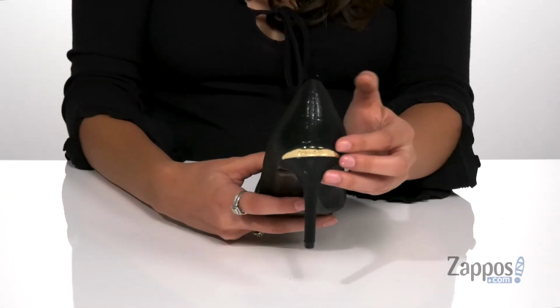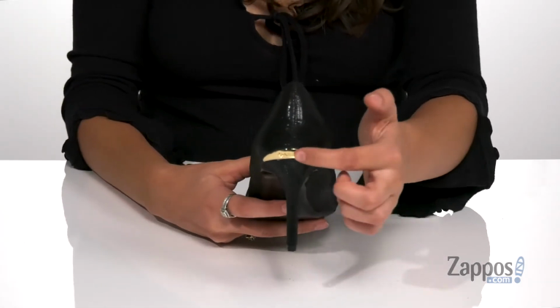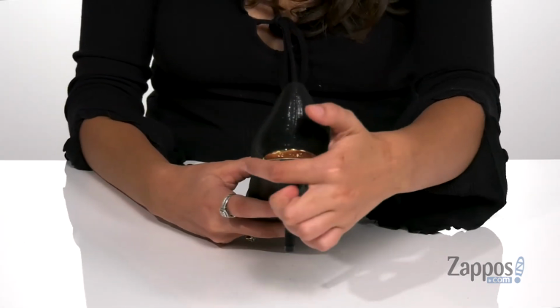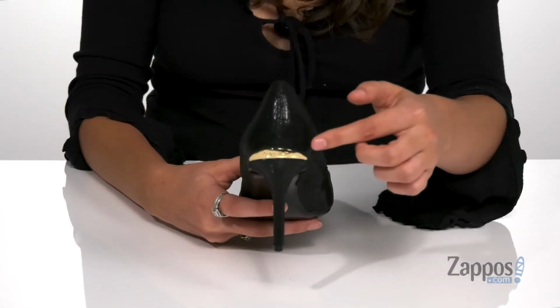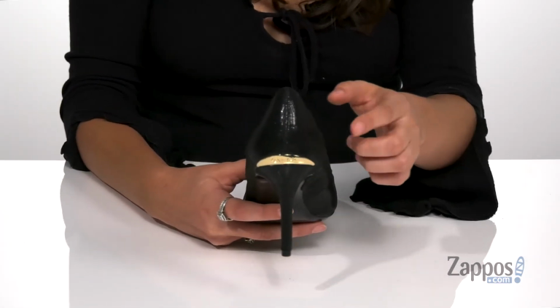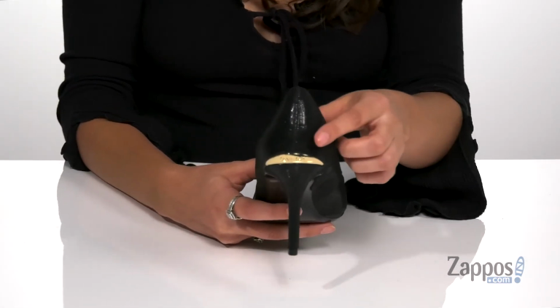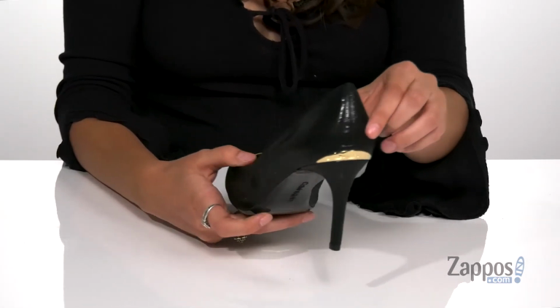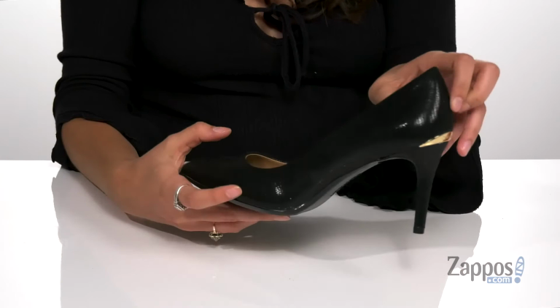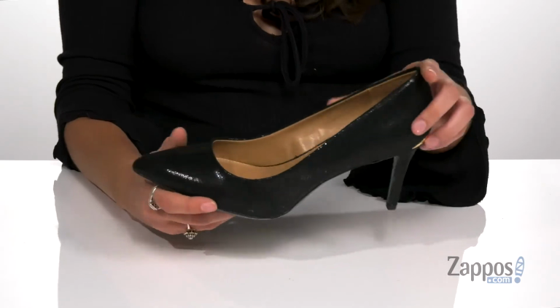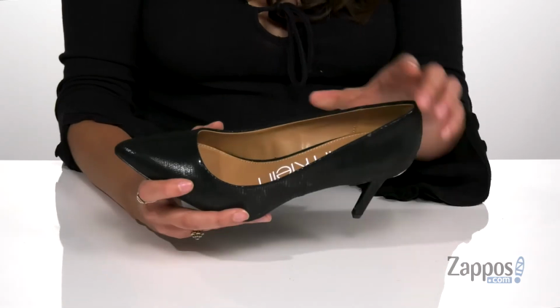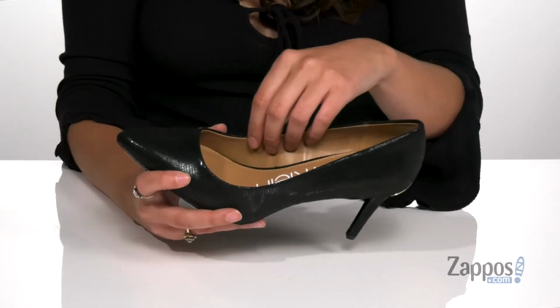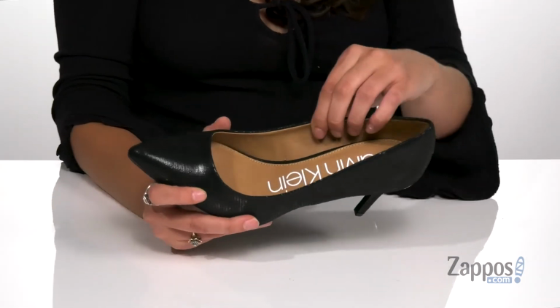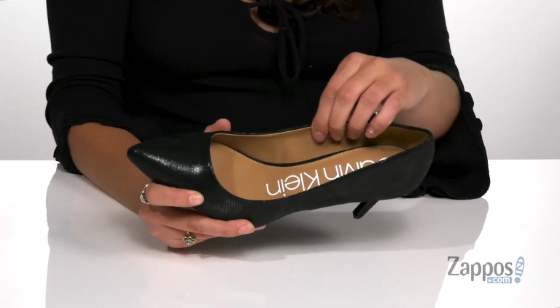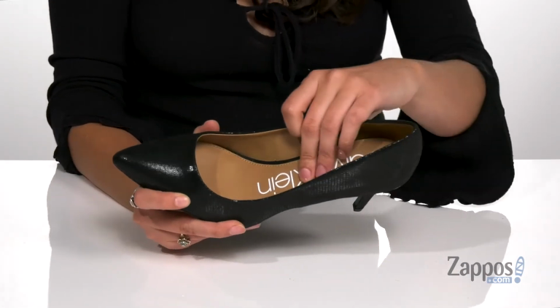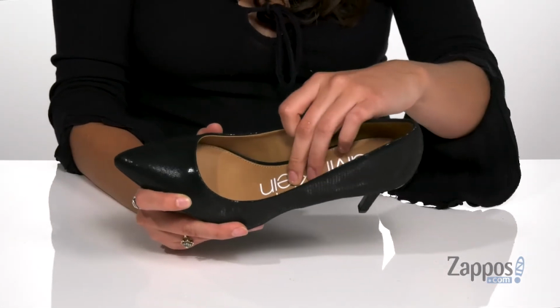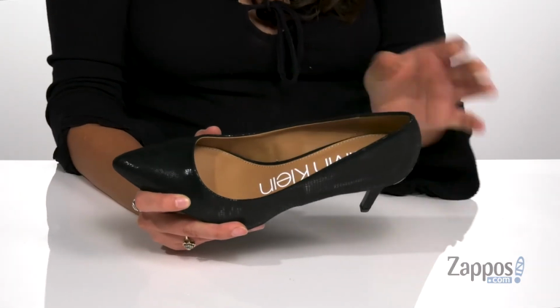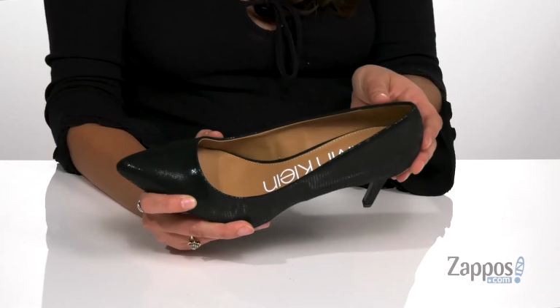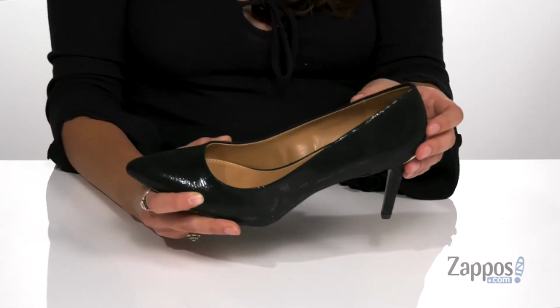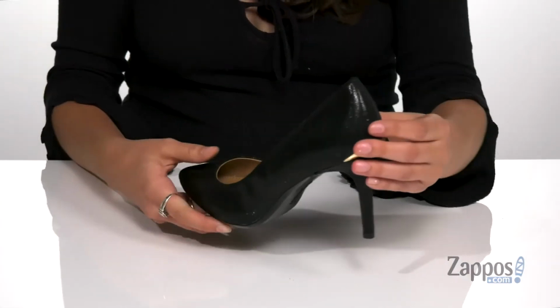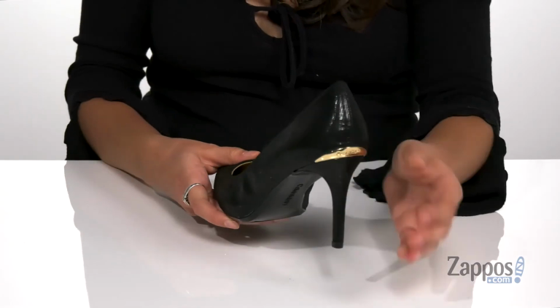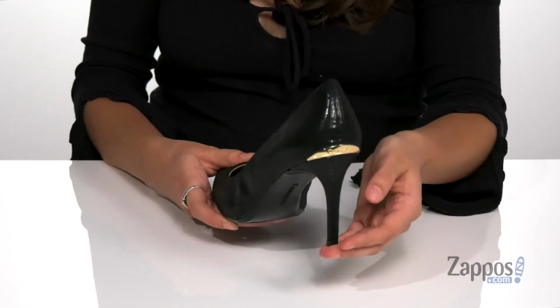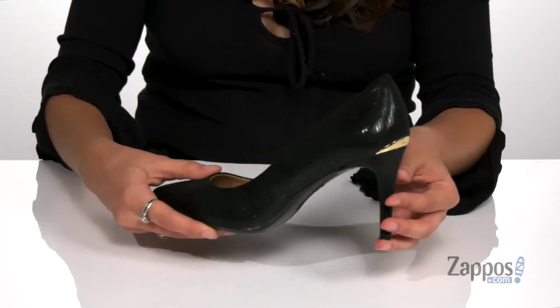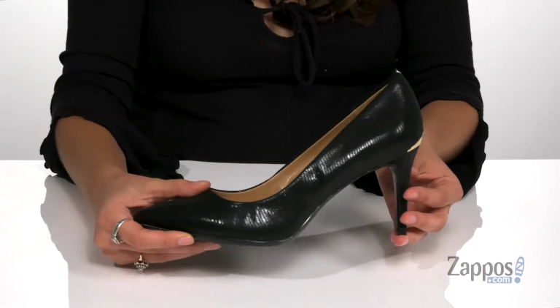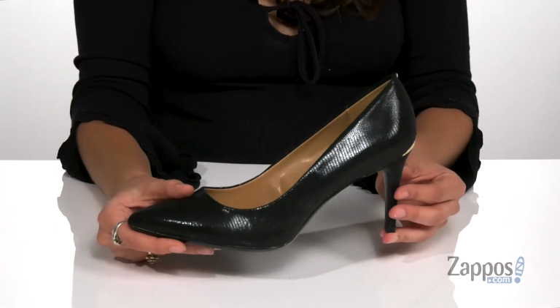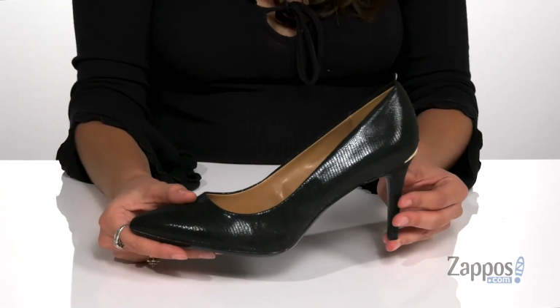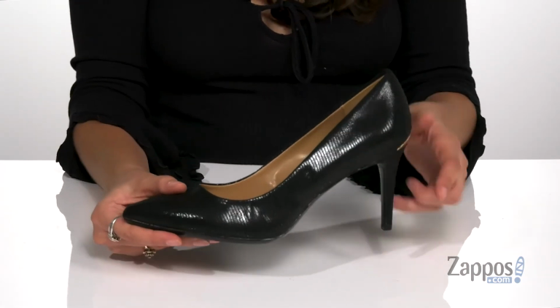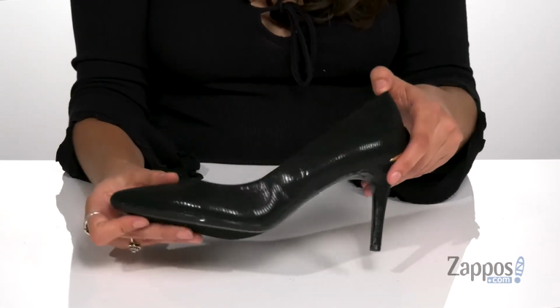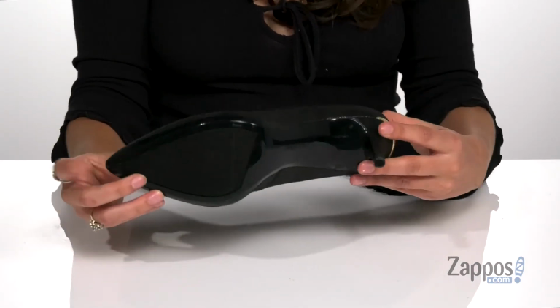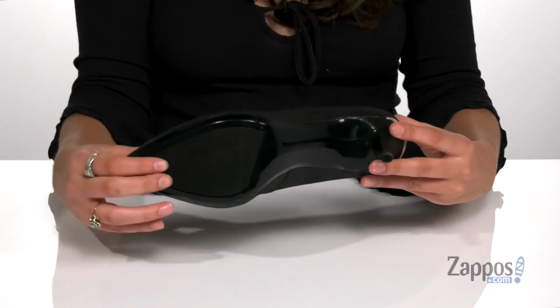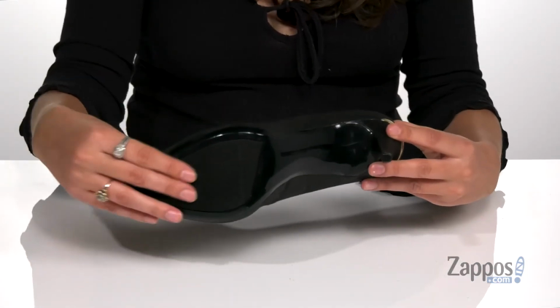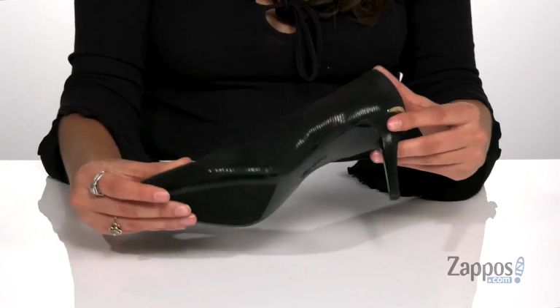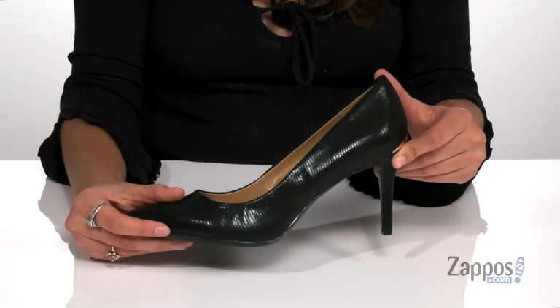They feature an inset at the back for a little extra pizzazz. Inside is a smooth synthetic lining with a lightly padded footbed for comfort. They feature a heel at the back that will give you a boost in height, all on top of a man-made outsole that's textured for traction.